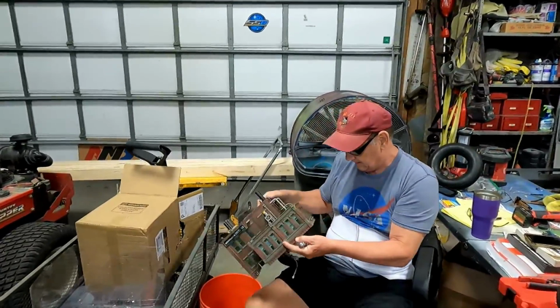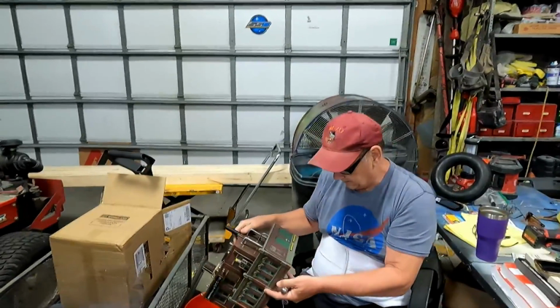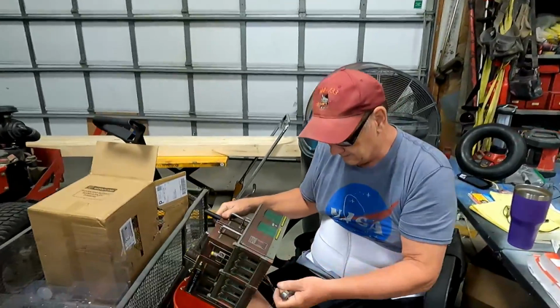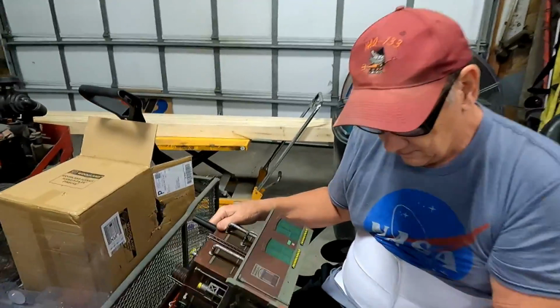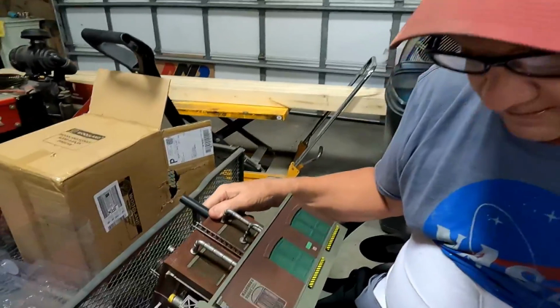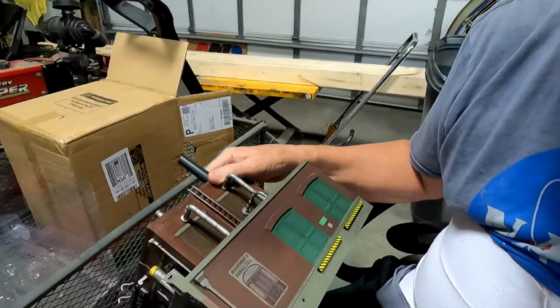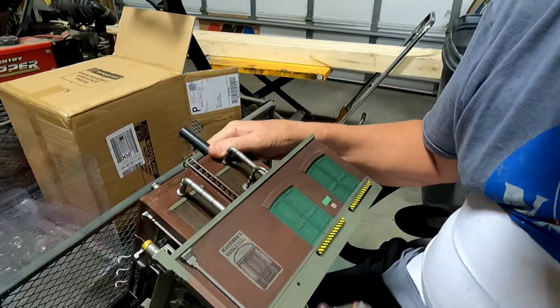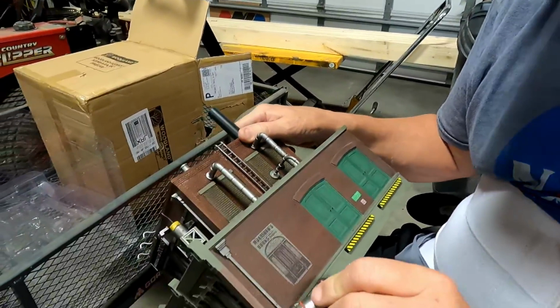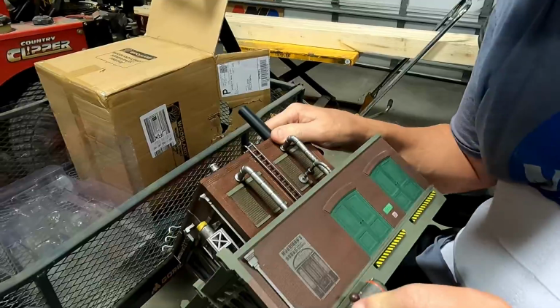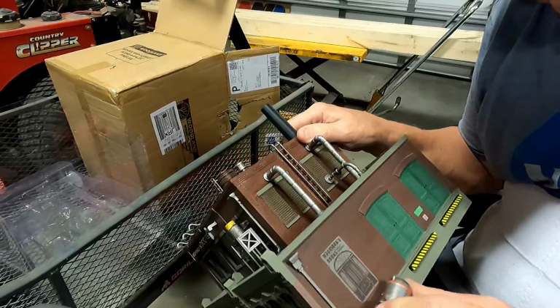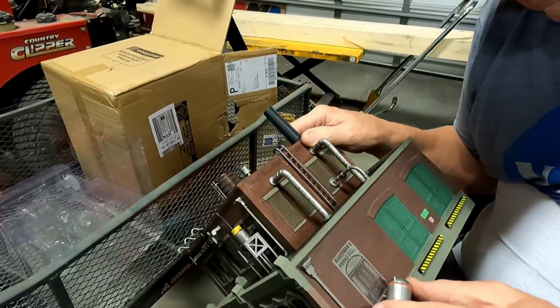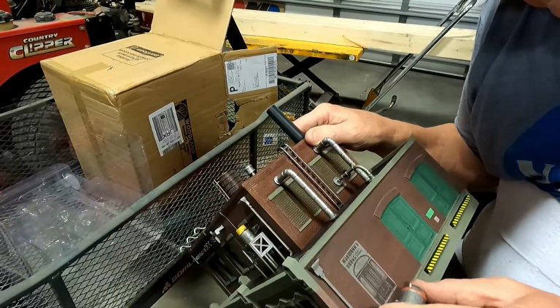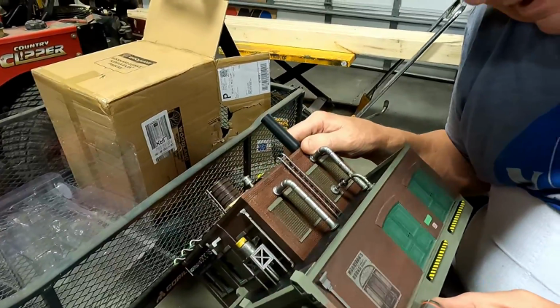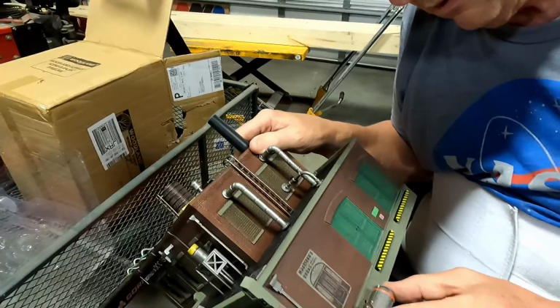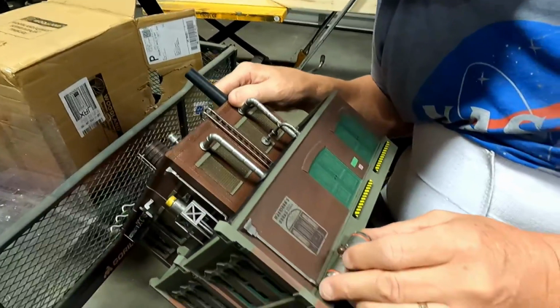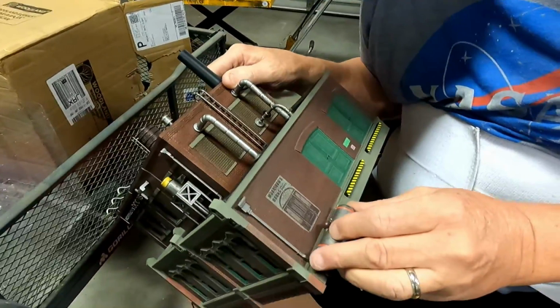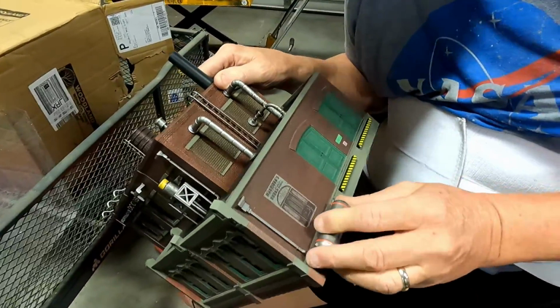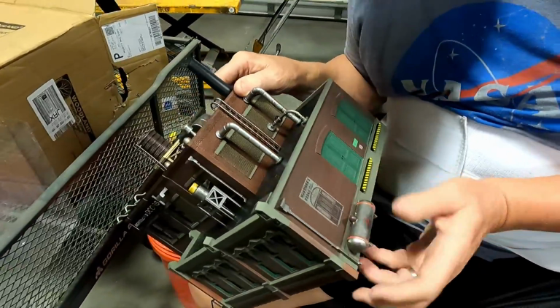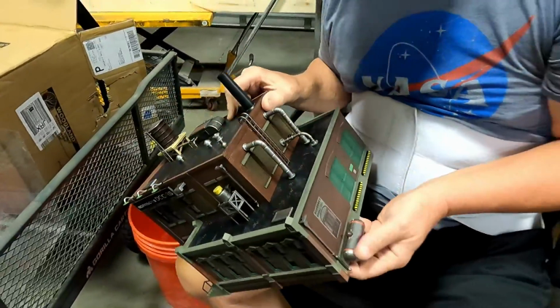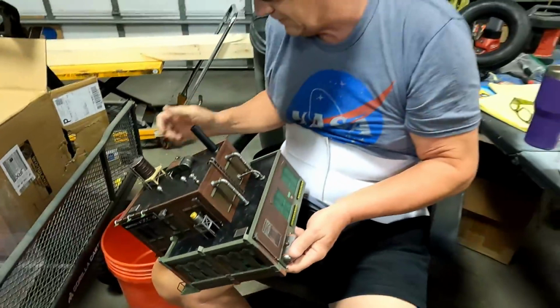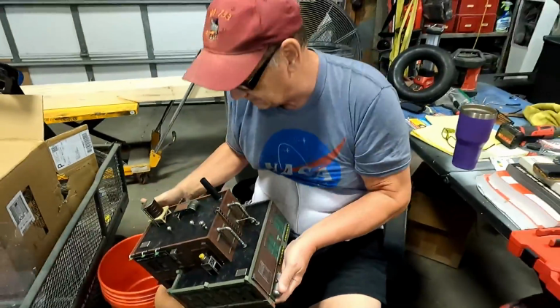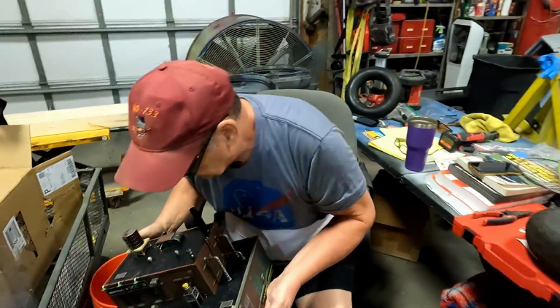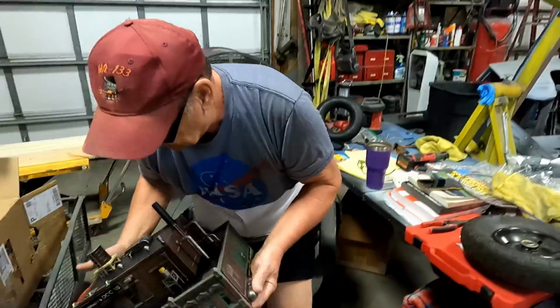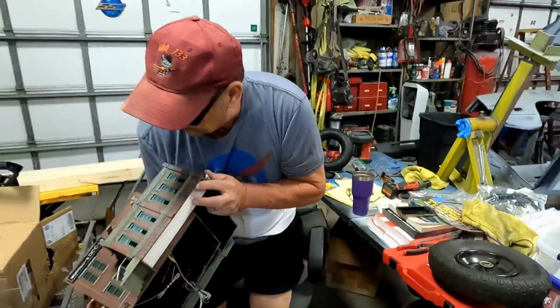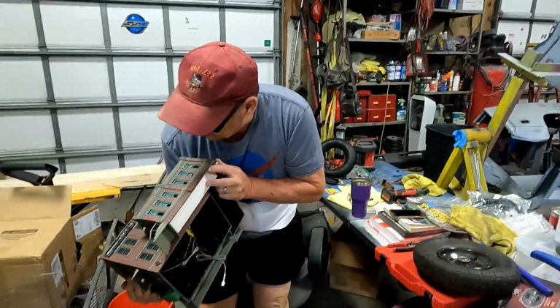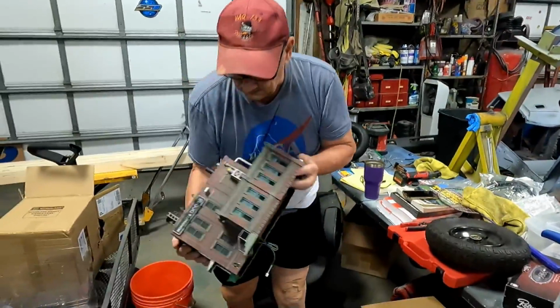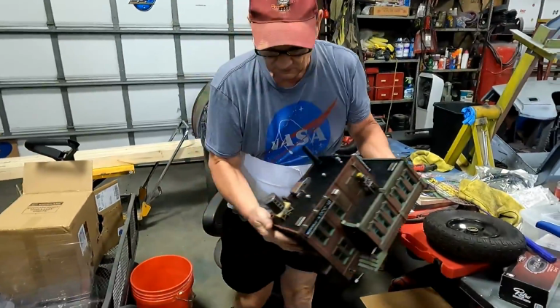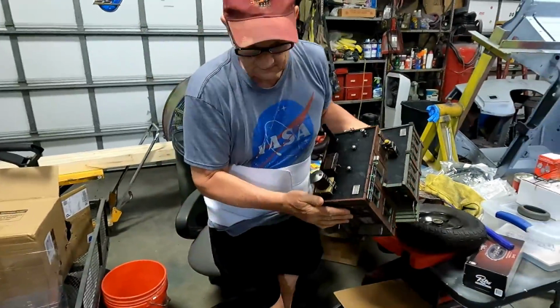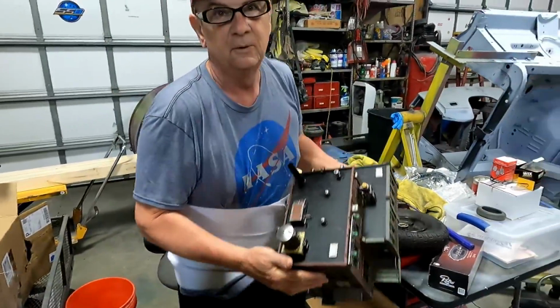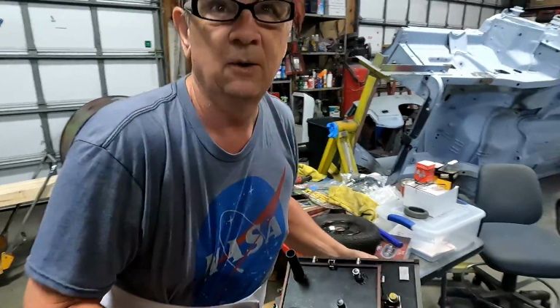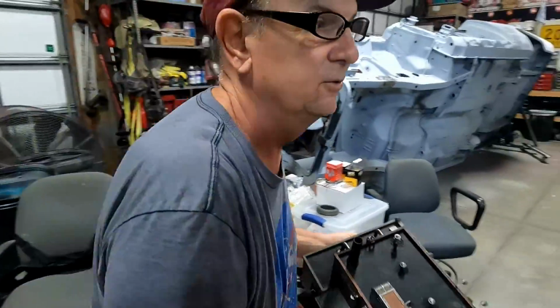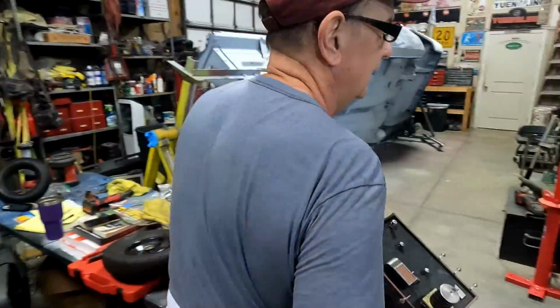We'll have to put a dab of glue on him — it broke off. They didn't put enough glue on it. It'll be all right; it almost stays there anyway. Okay, let's go try it.